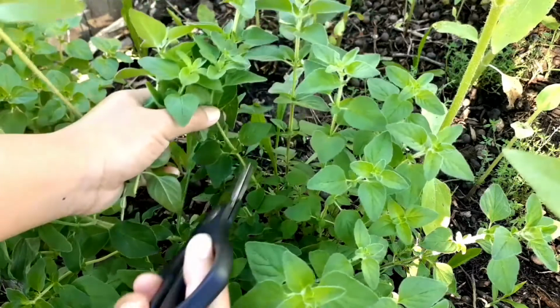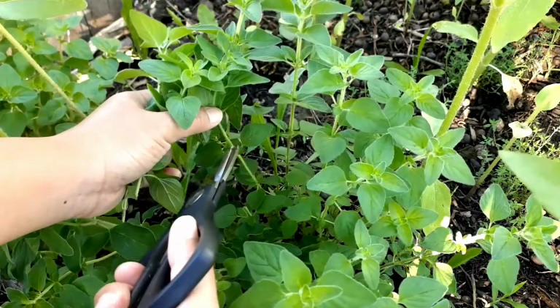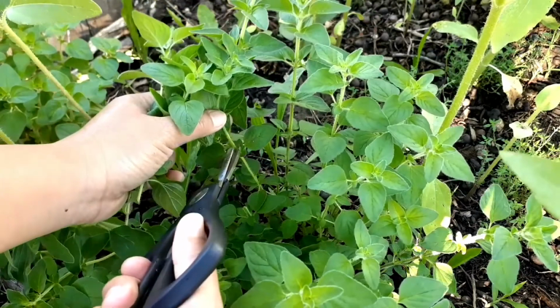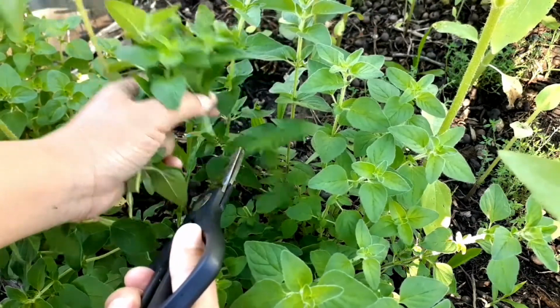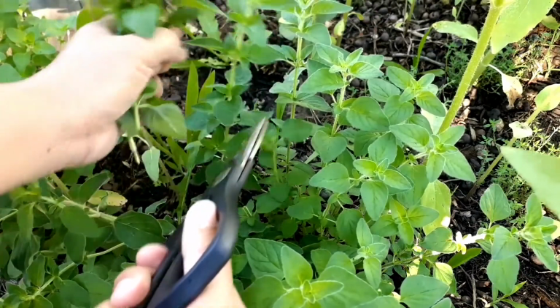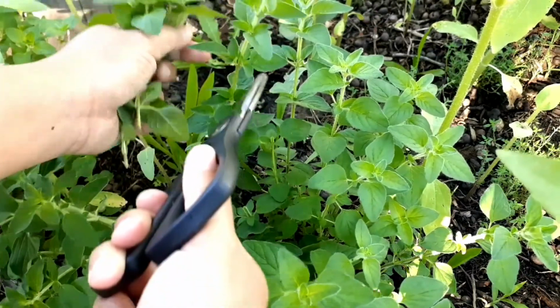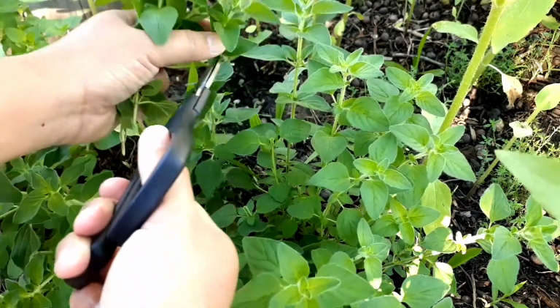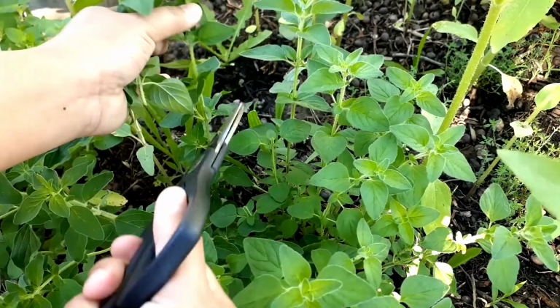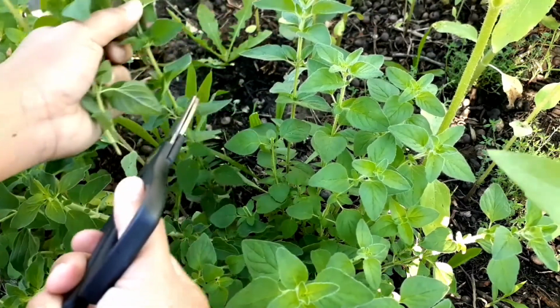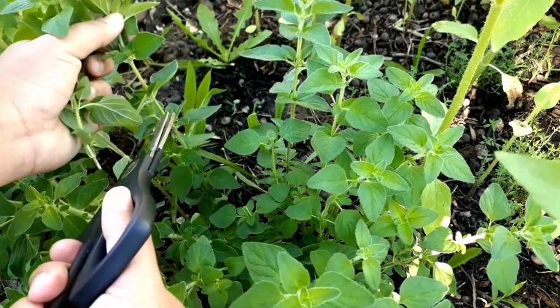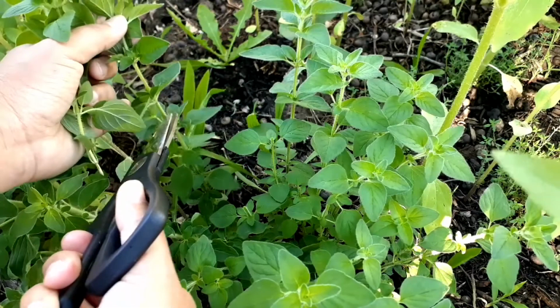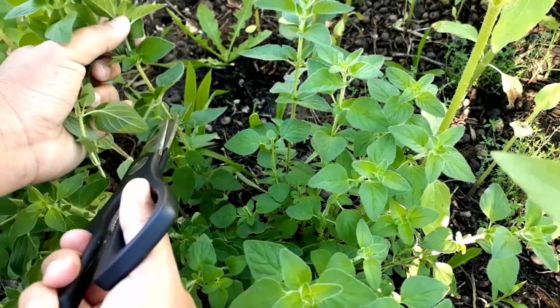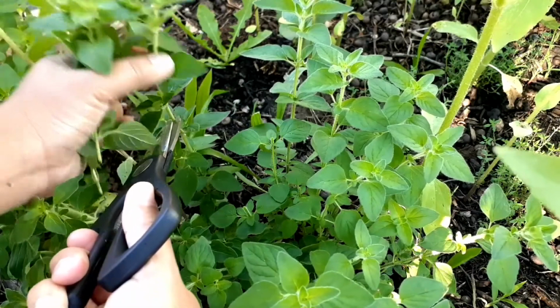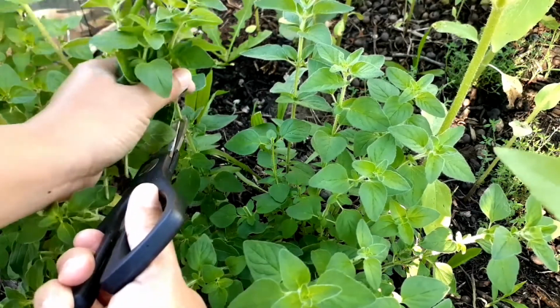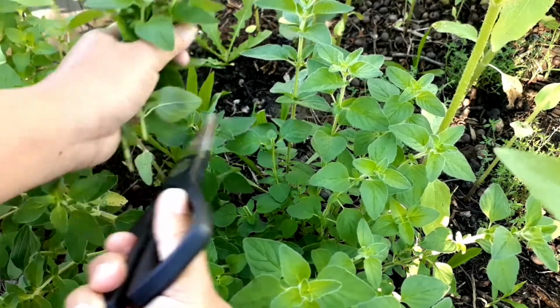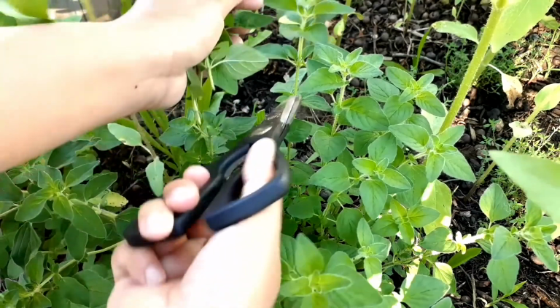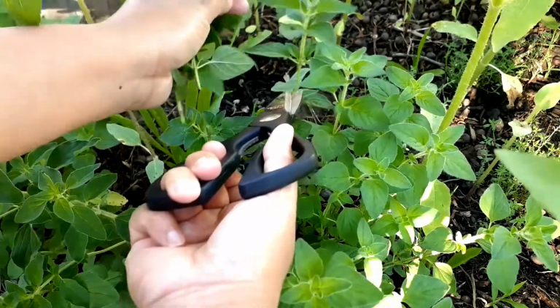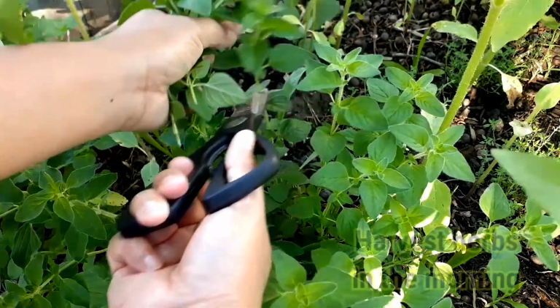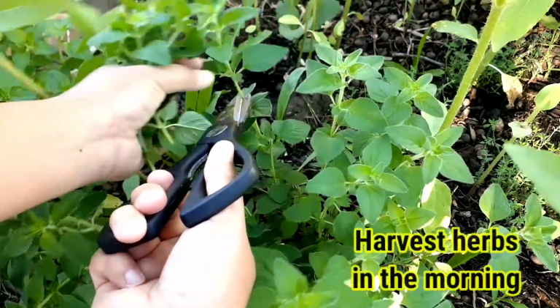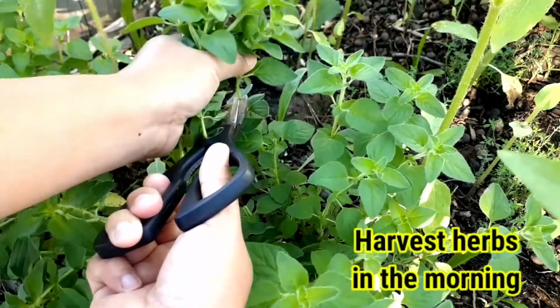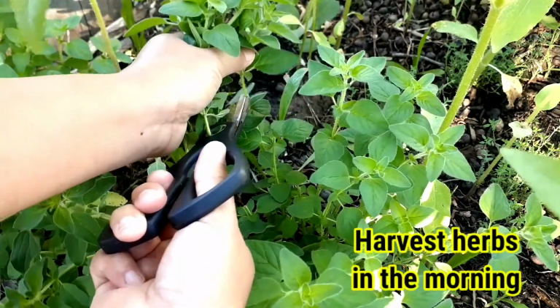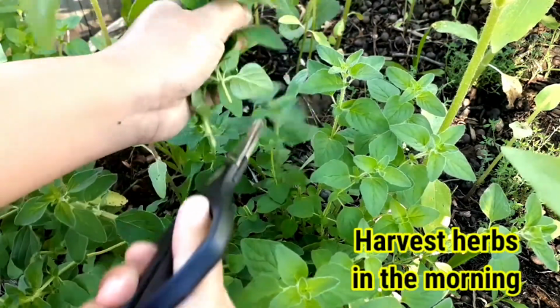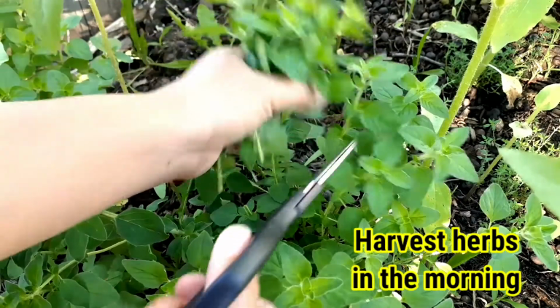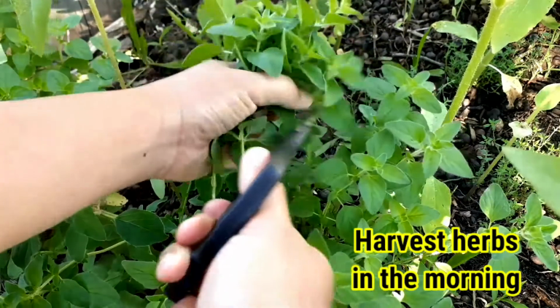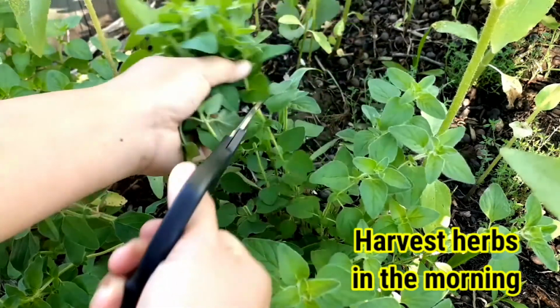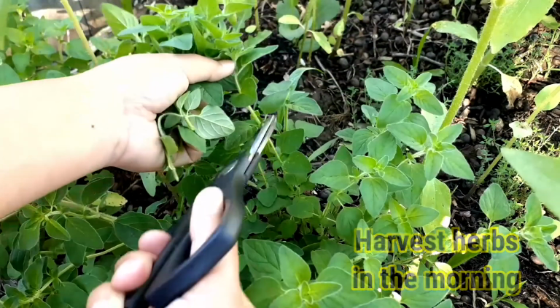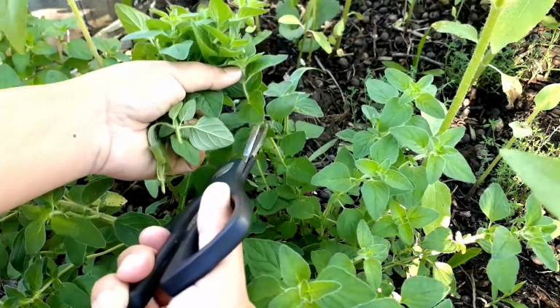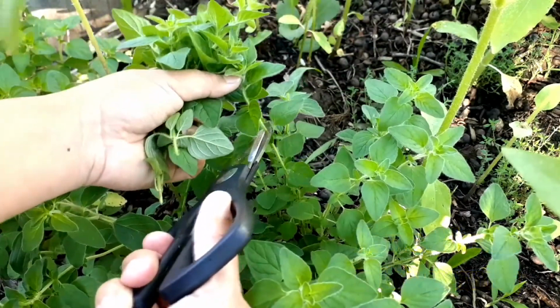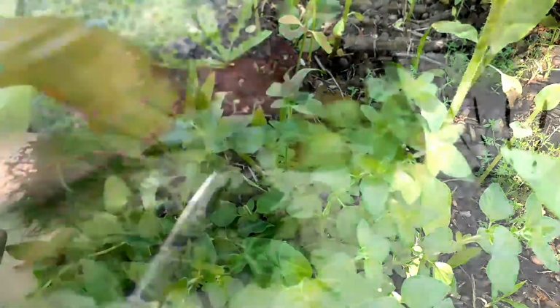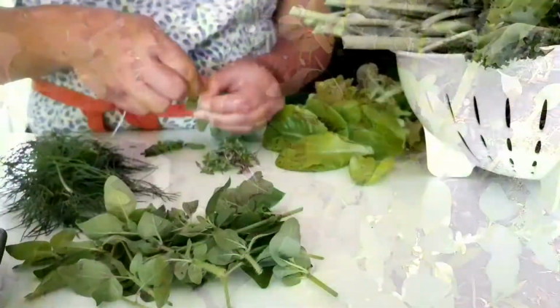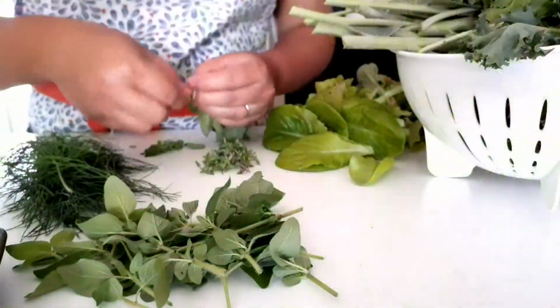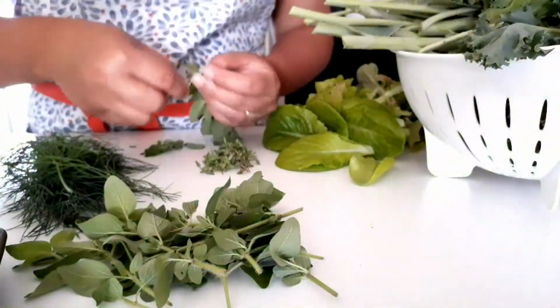Hello everyone, welcome back to my channel. Today I'm going to share with you how to dry herbs without a dehydrator. First thing first, we're going to have to harvest the herbs very early in the morning when it's dry.